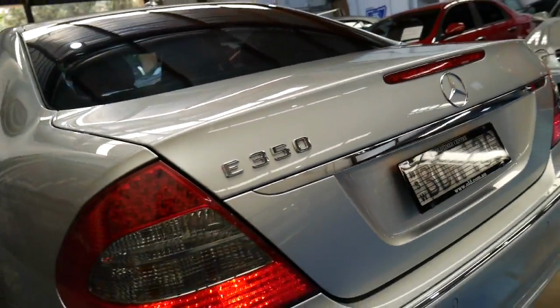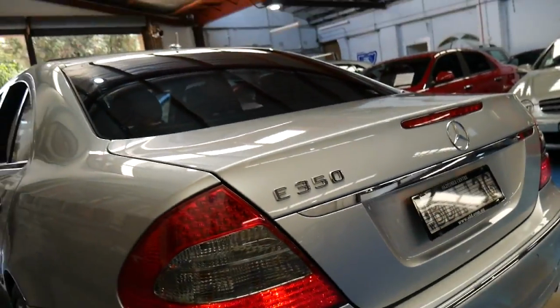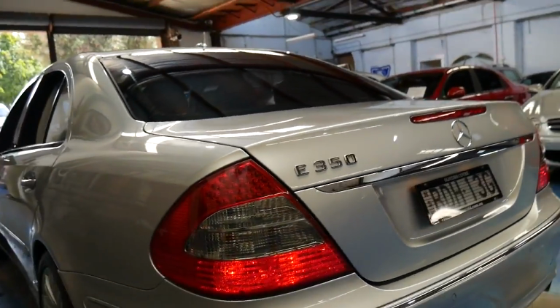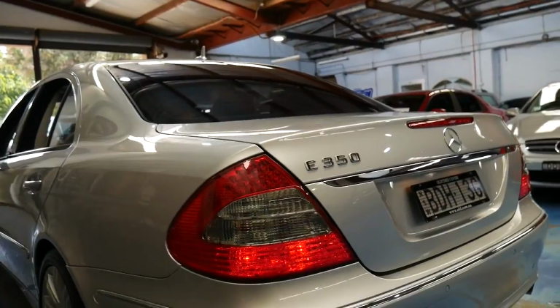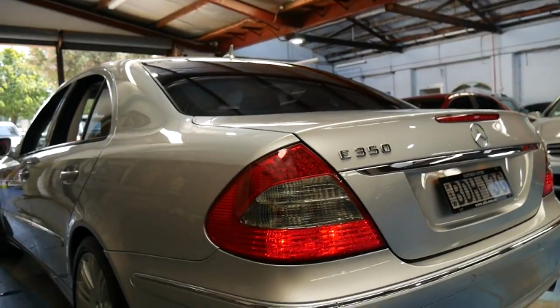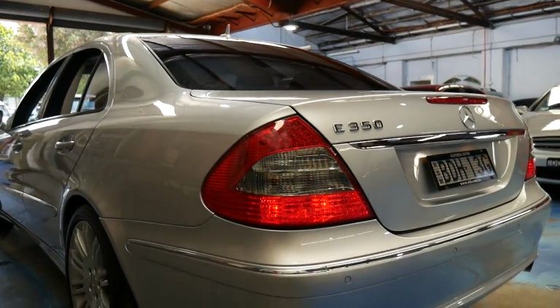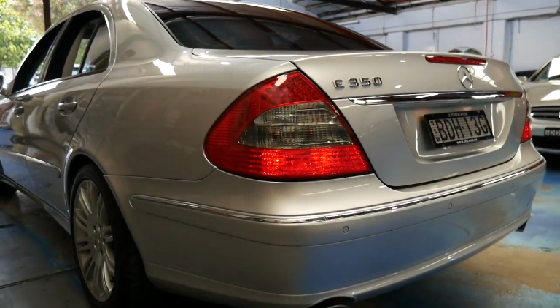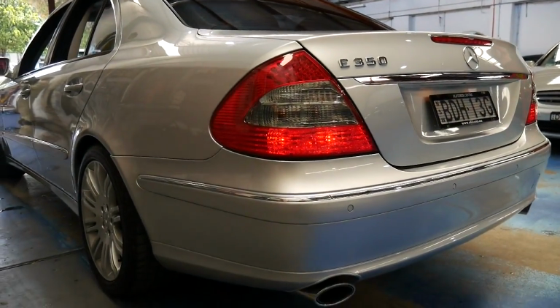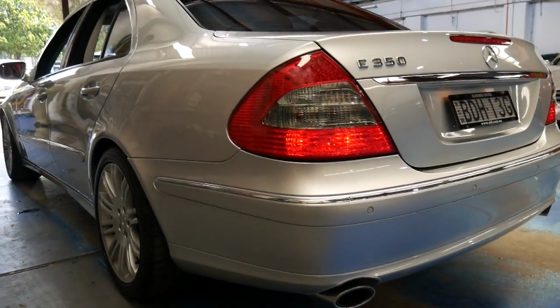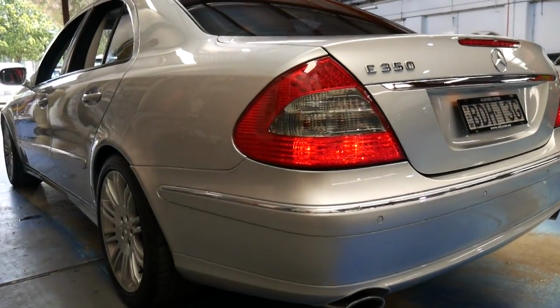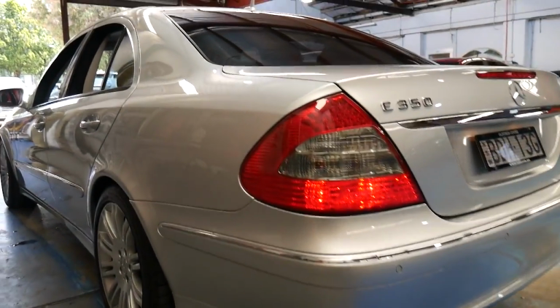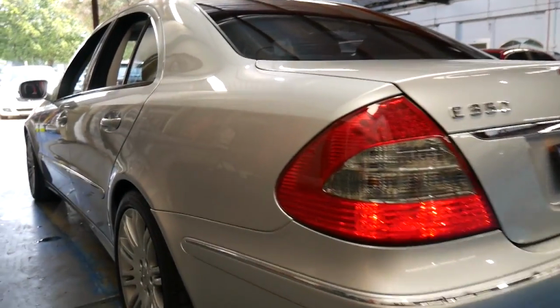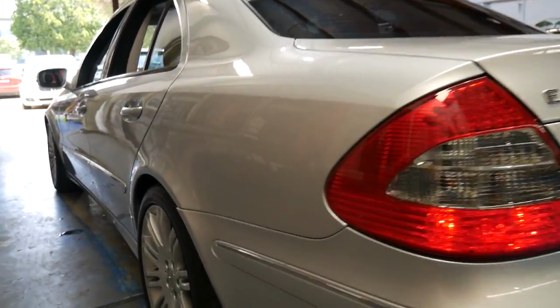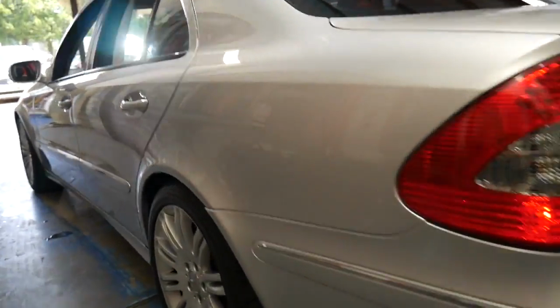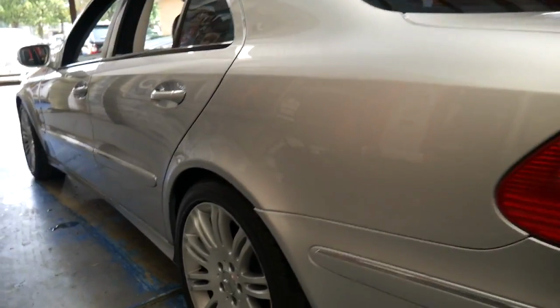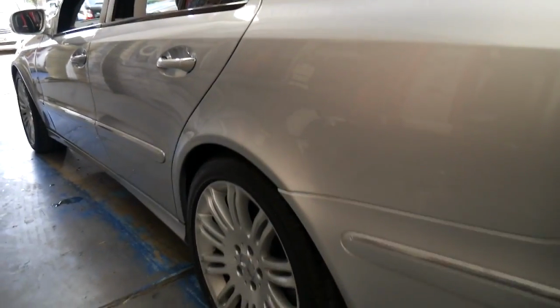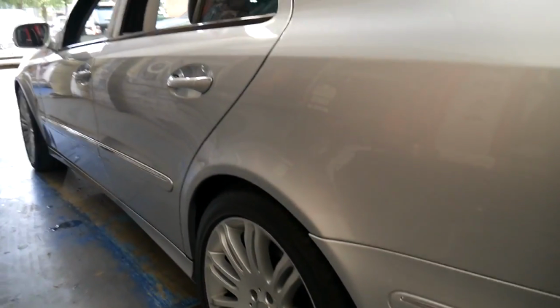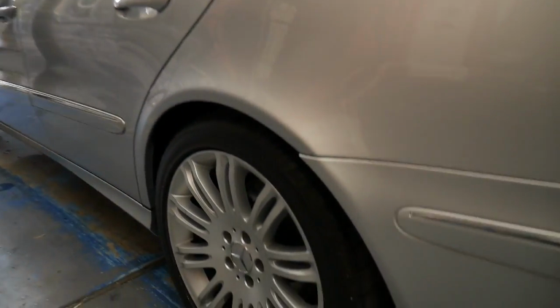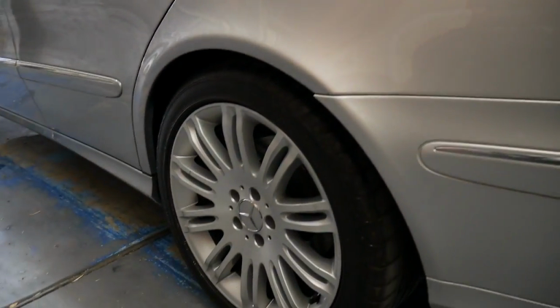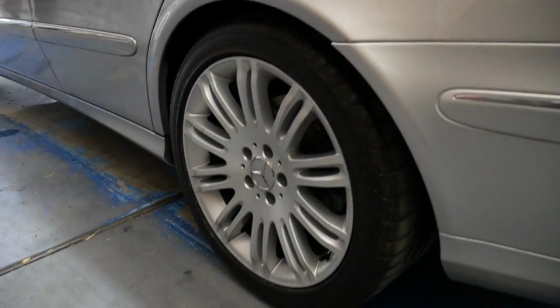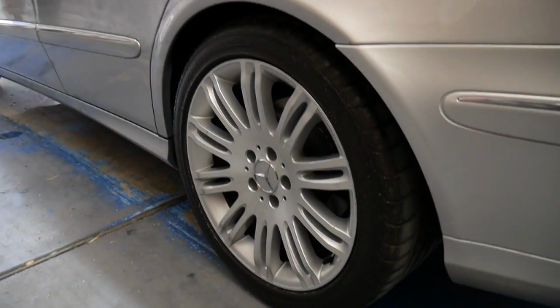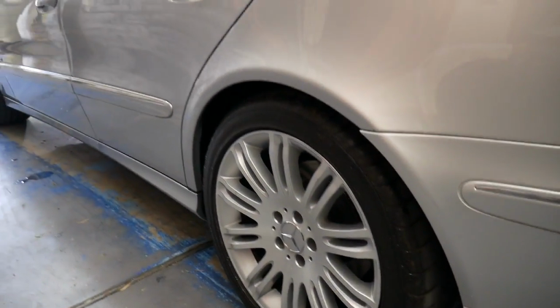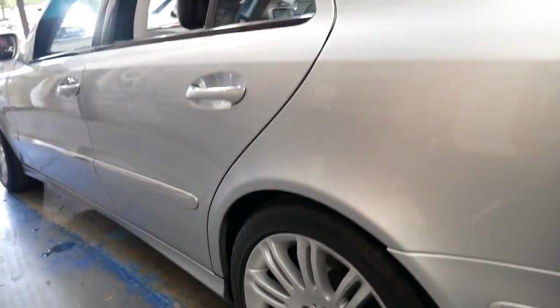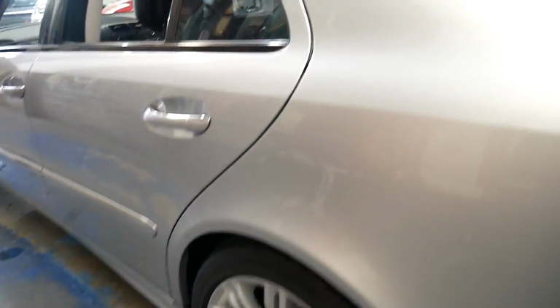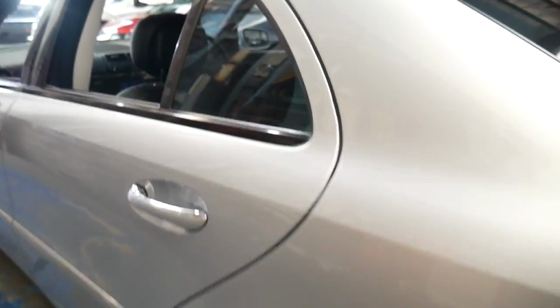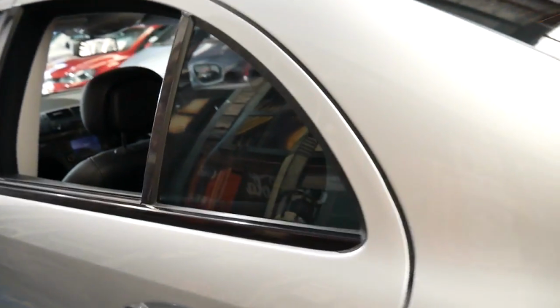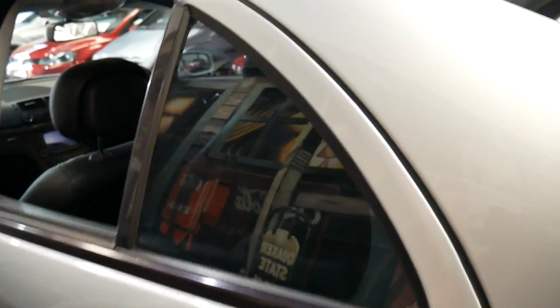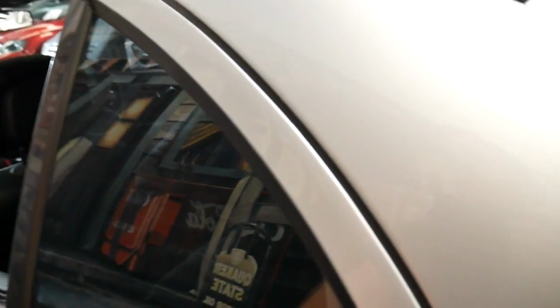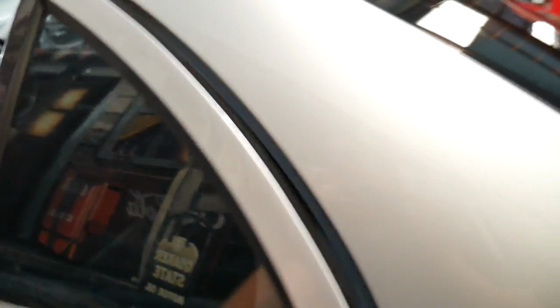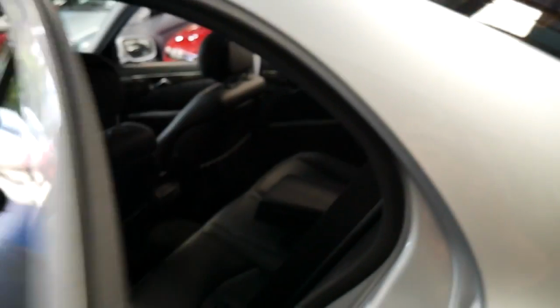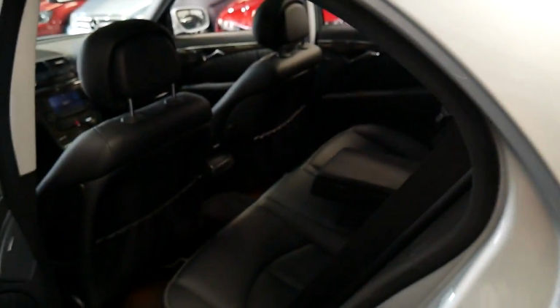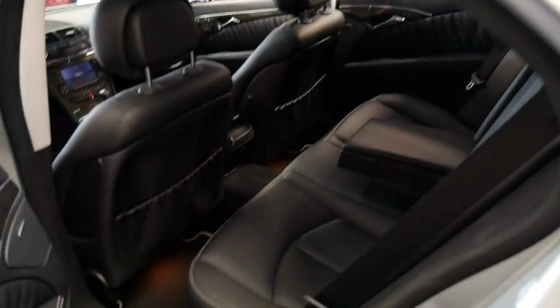It's got parking sensors front and back. I think the Sport looks absolutely stunning and it's got the best wheel package. It's also got navigation and it's Bluetooth compatible.